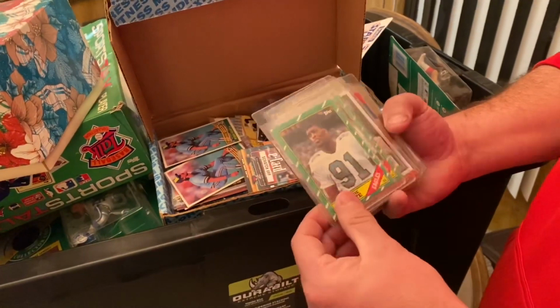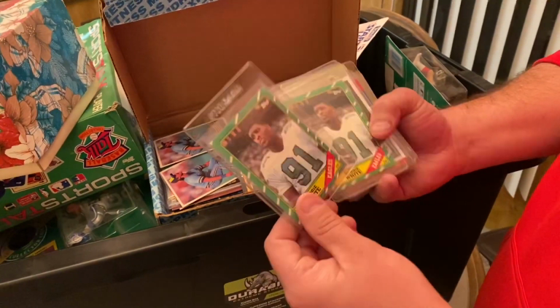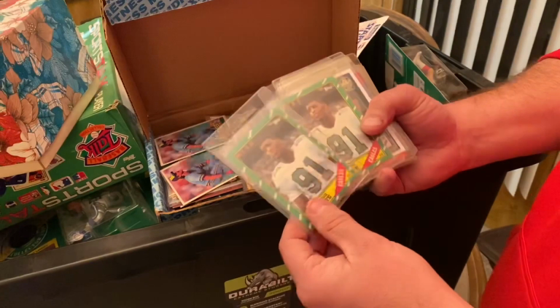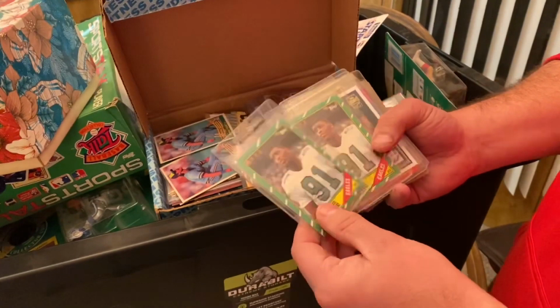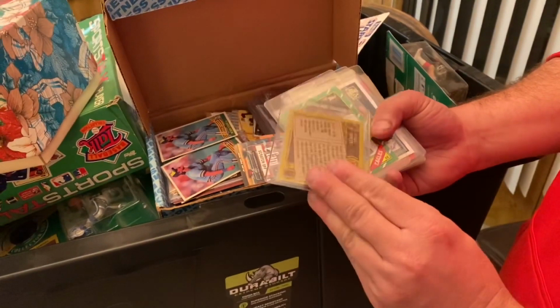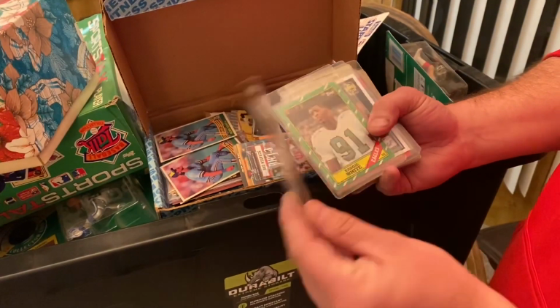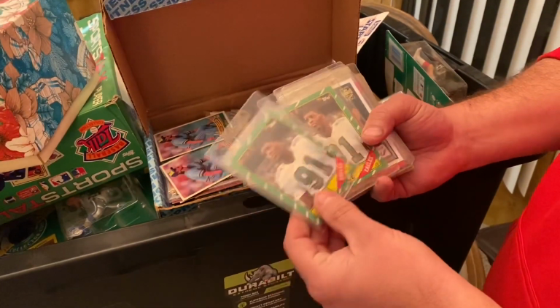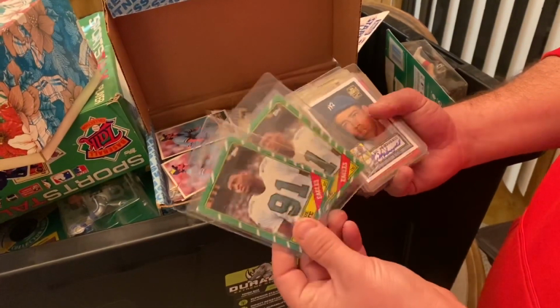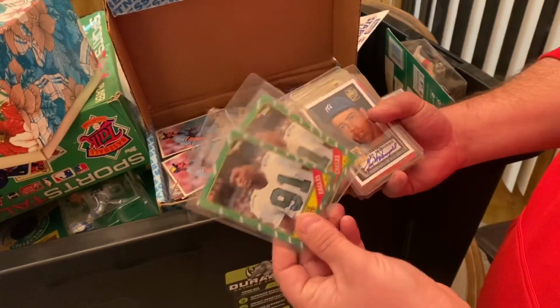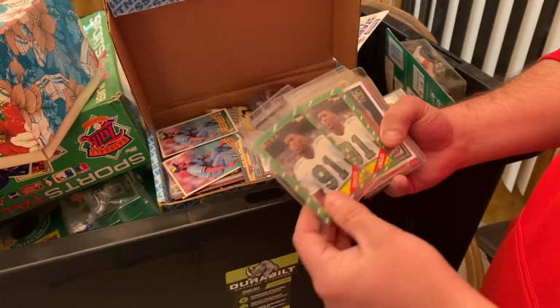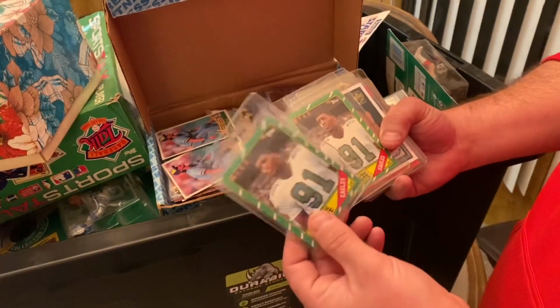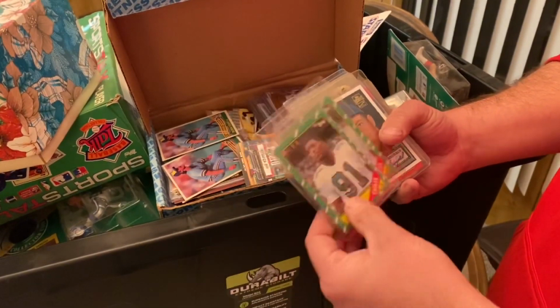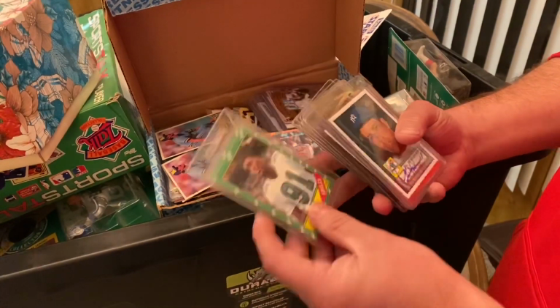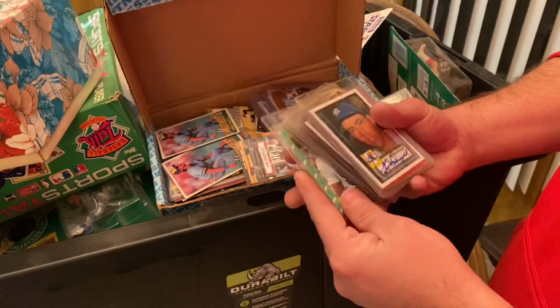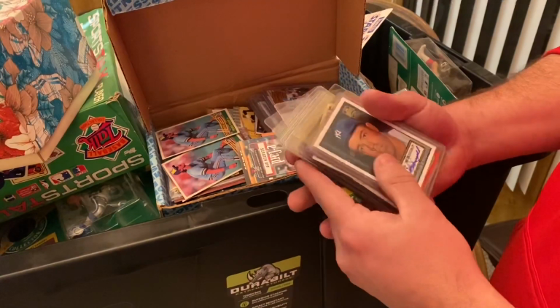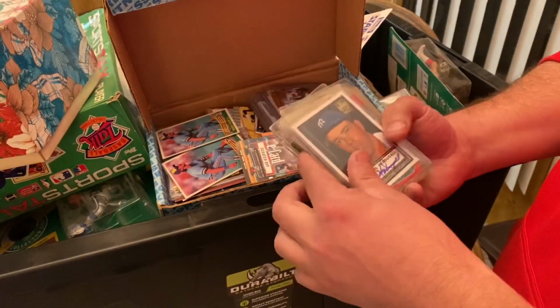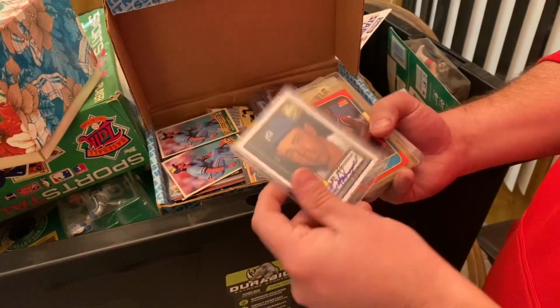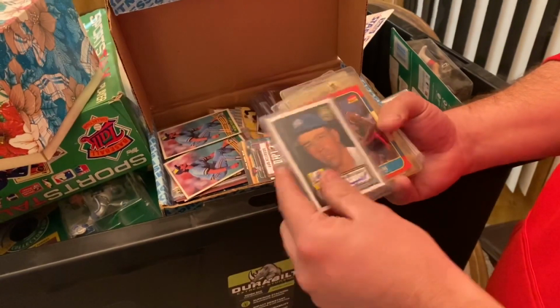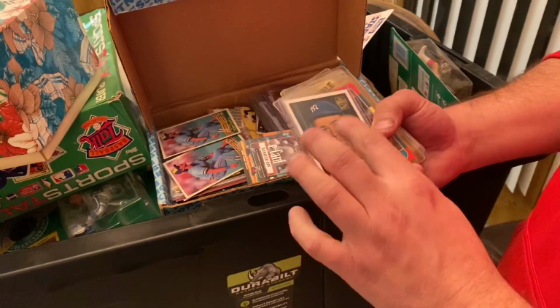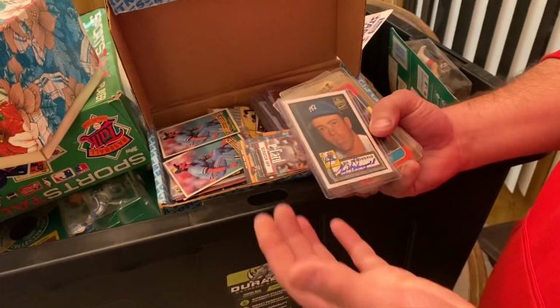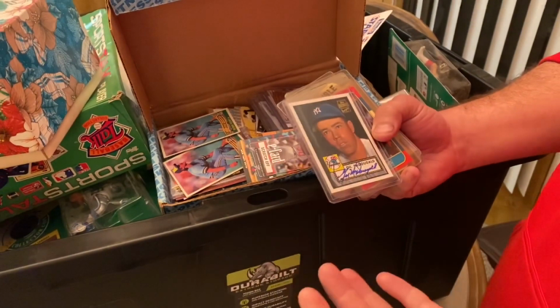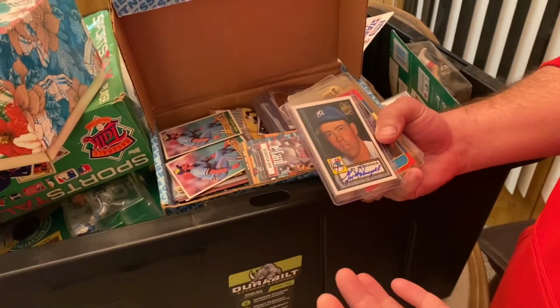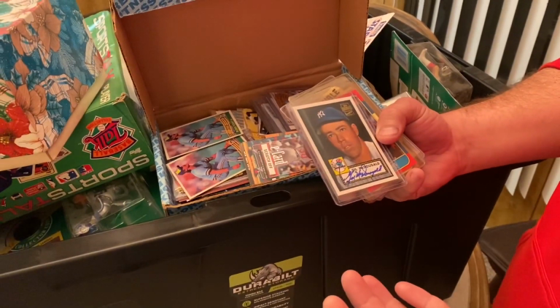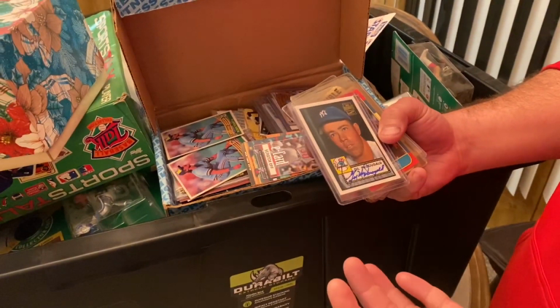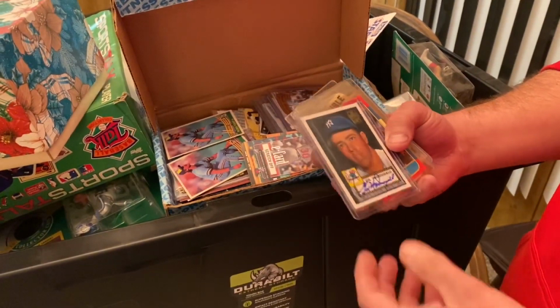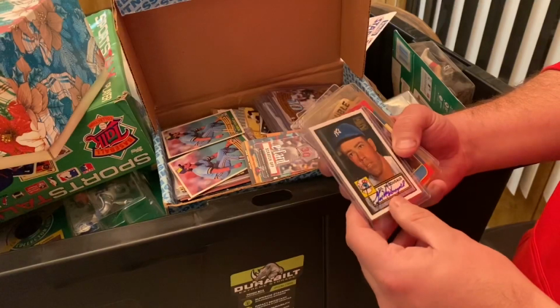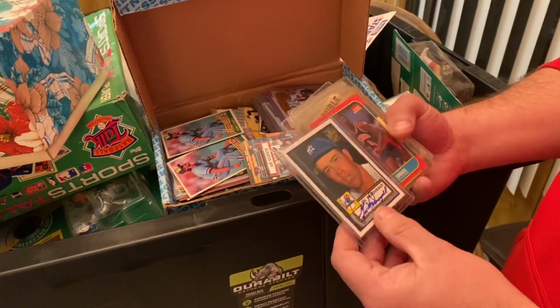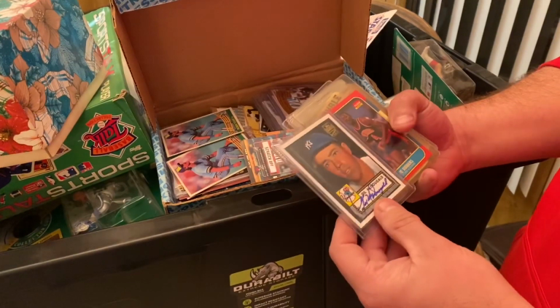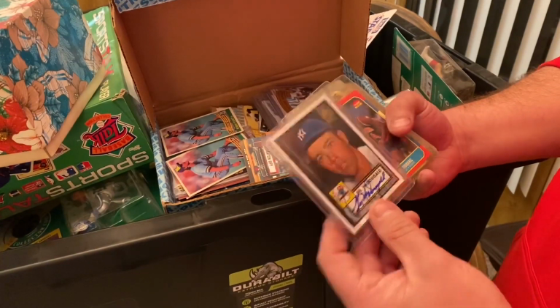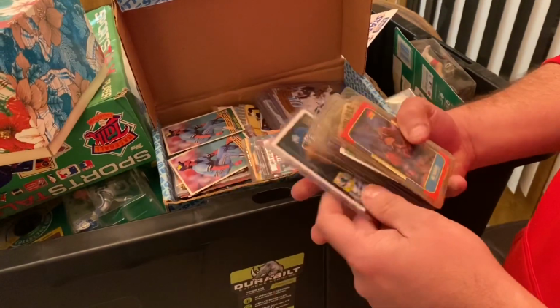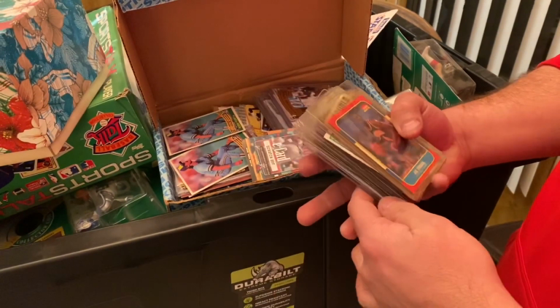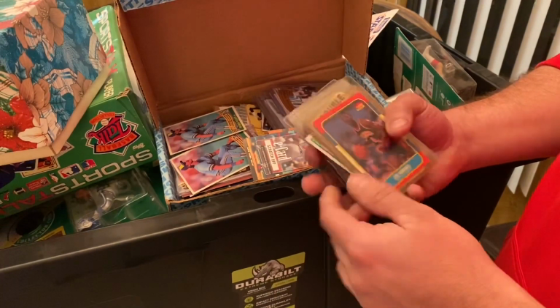Reggie White, the Minister of Defense, Philadelphia Eagles — used to be an expensive card, but that's about $5 a piece now. Here's an autograph — Gil McDougal from the Yankees. If you're looking at autographs in general, stick with Yankees, Red Sox, big teams, if you're buying lots like this.